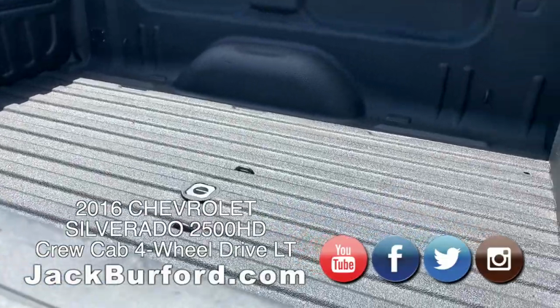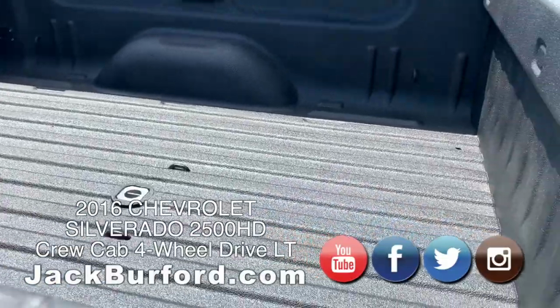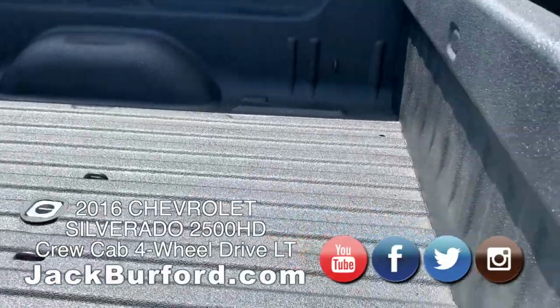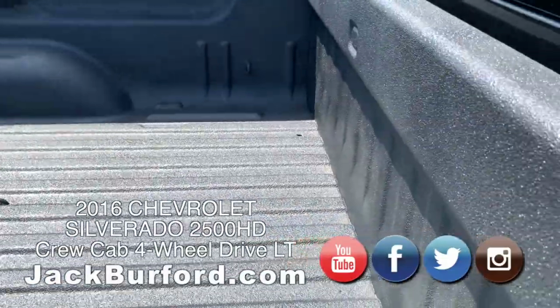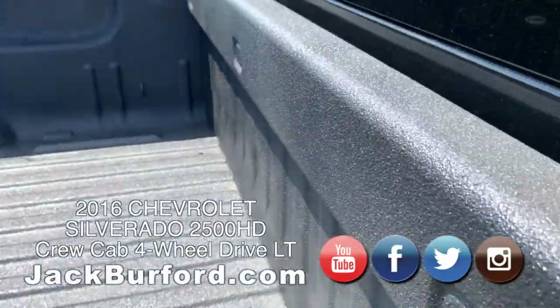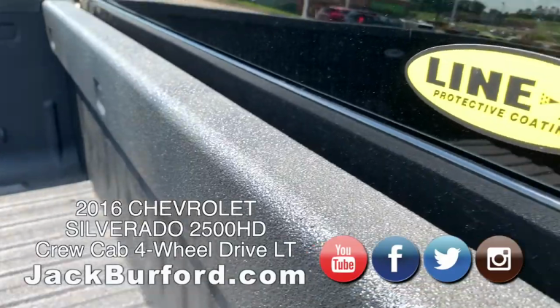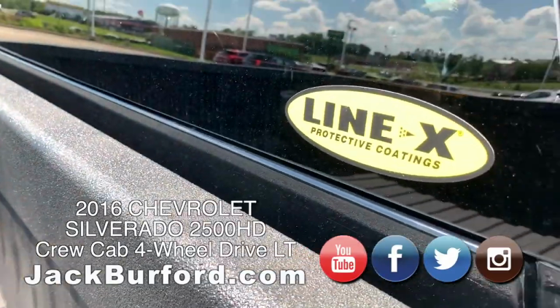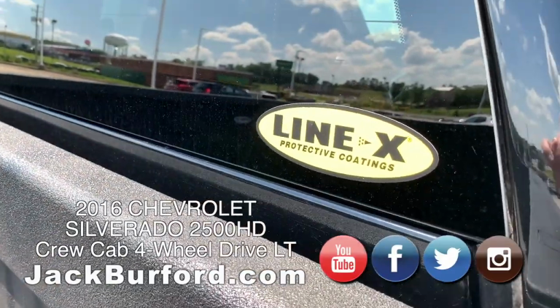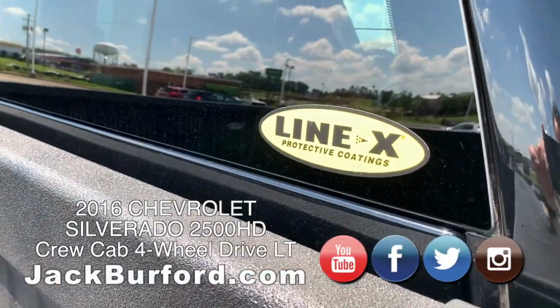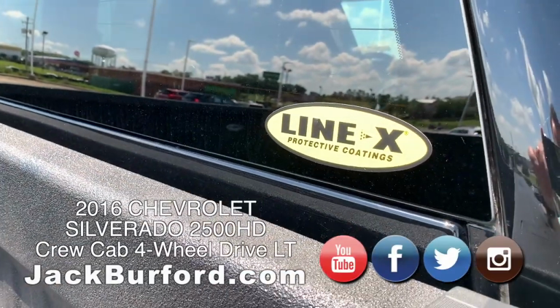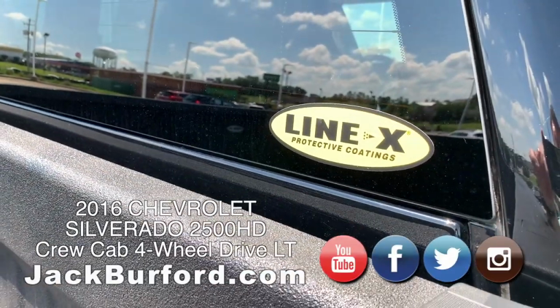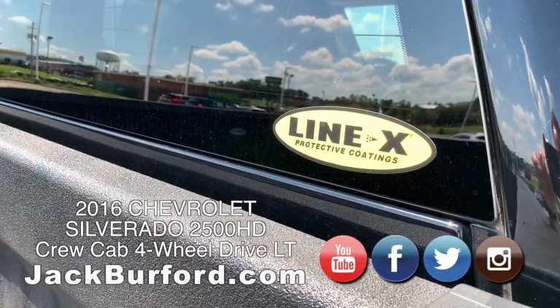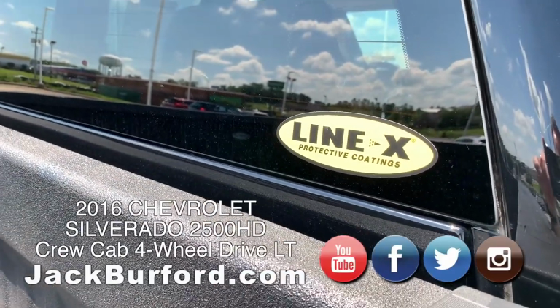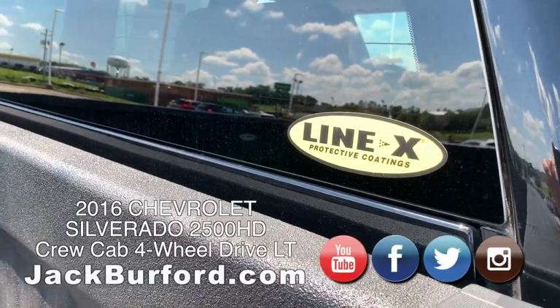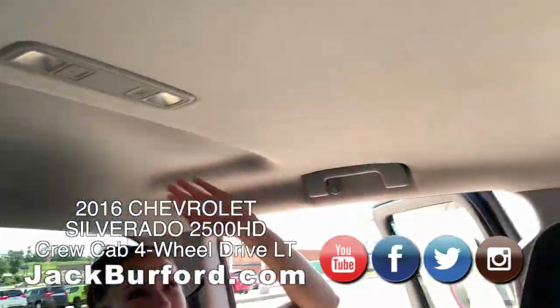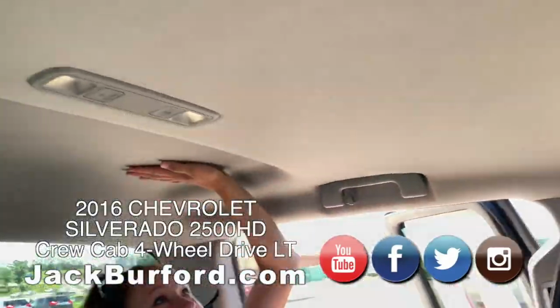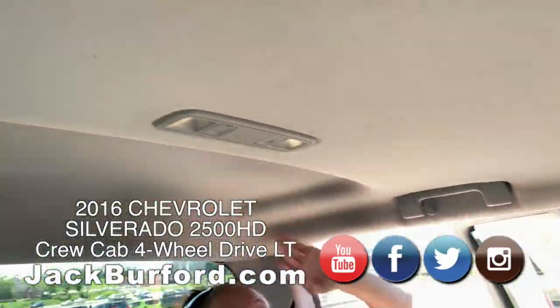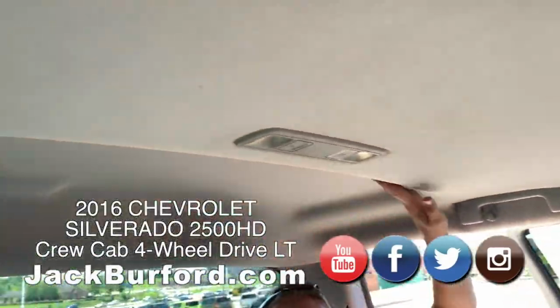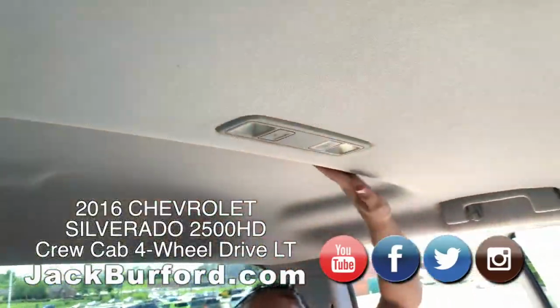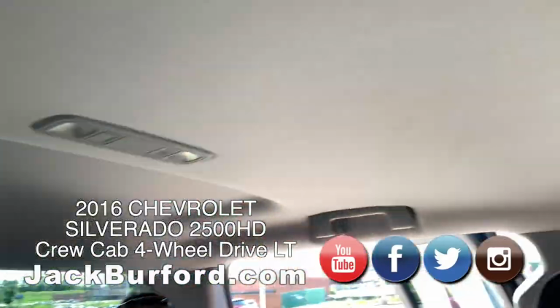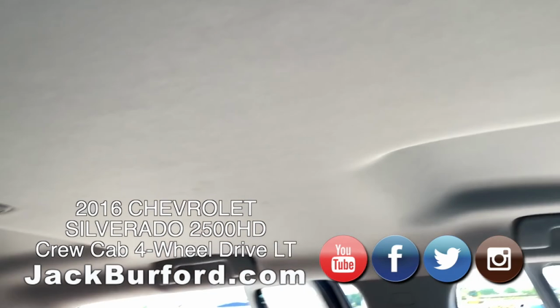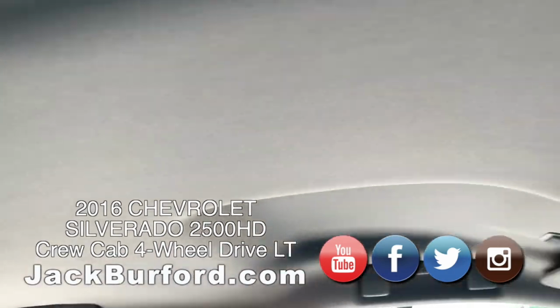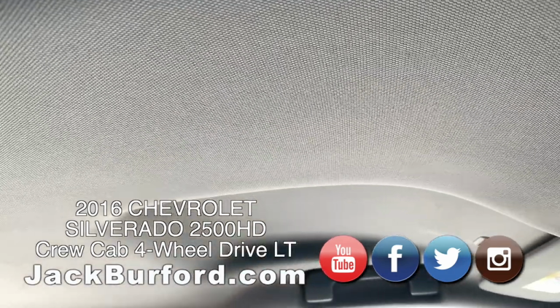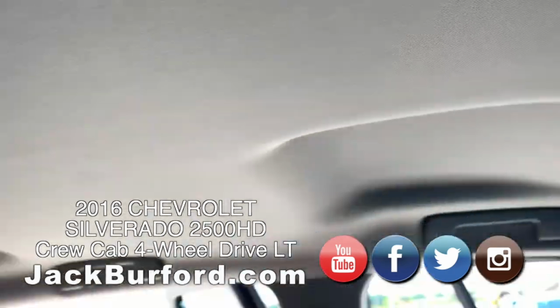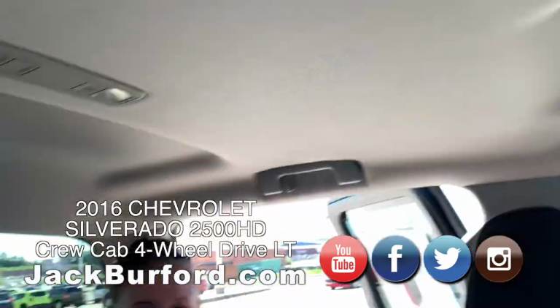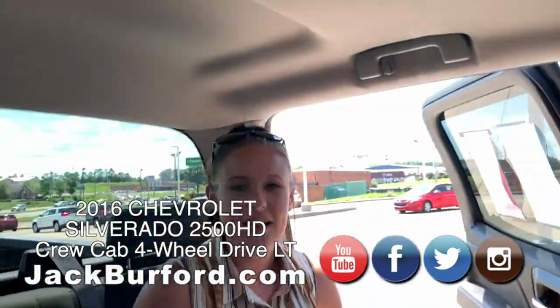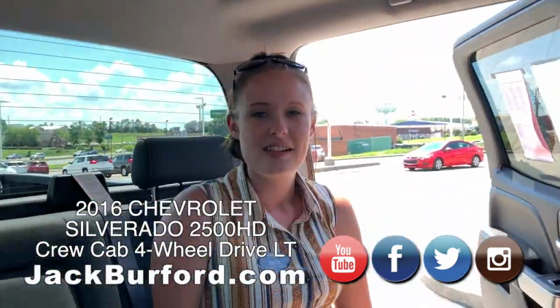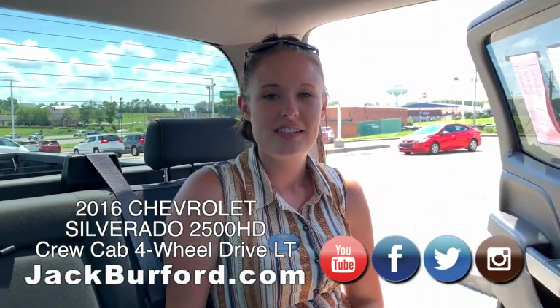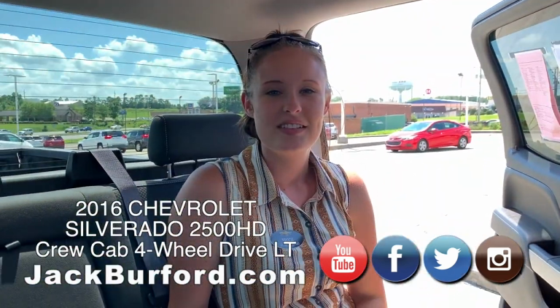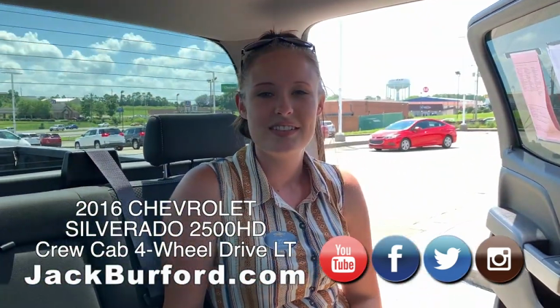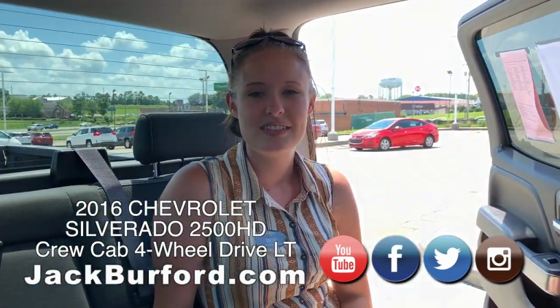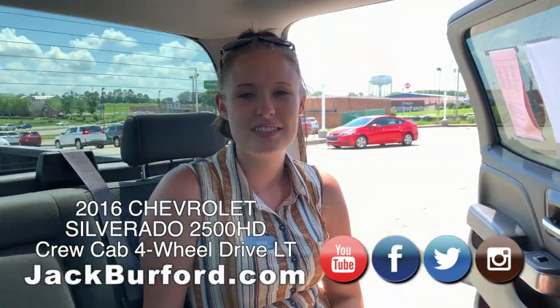It's got the extra headroom too — I mean, I'm short, but this is a lot. This is really nice. This vehicle can be seen at...